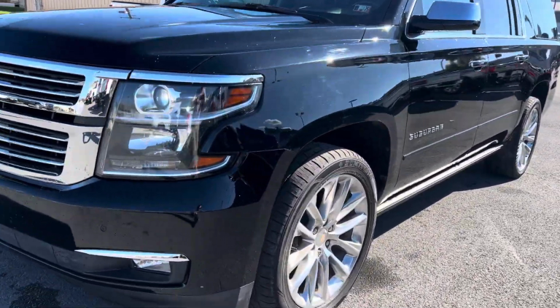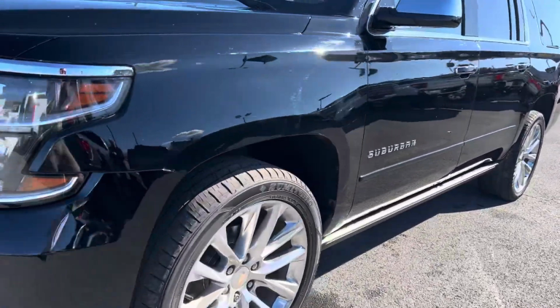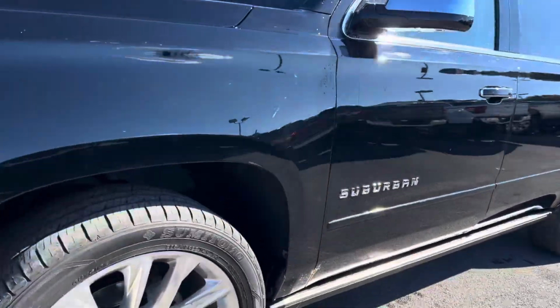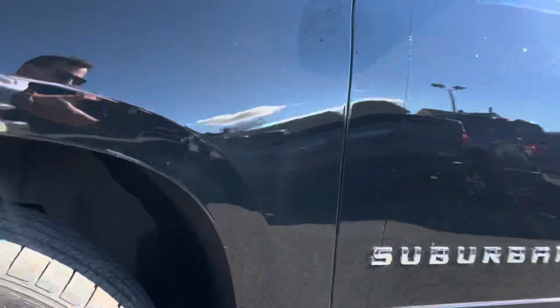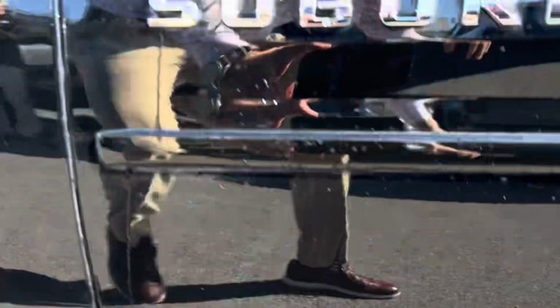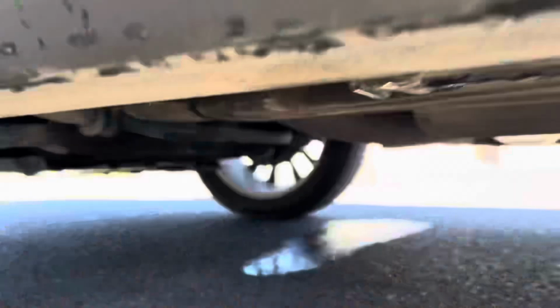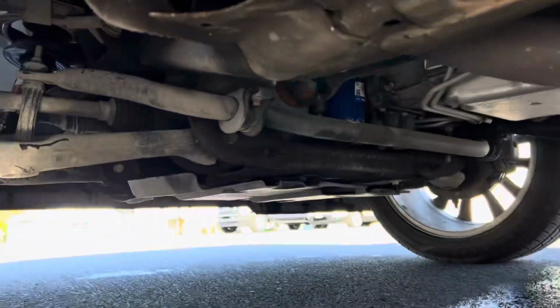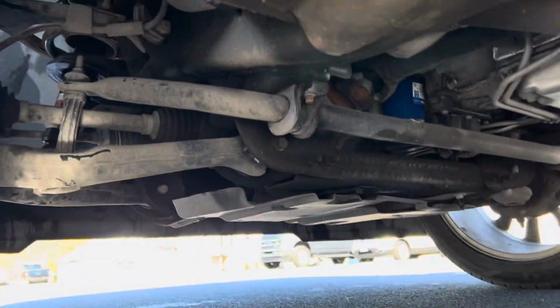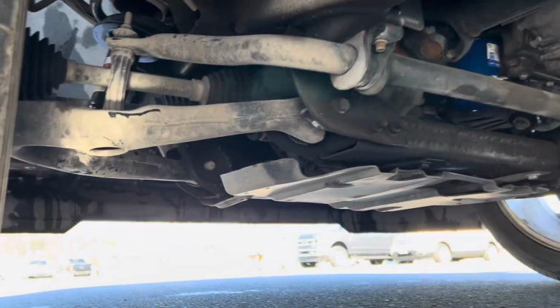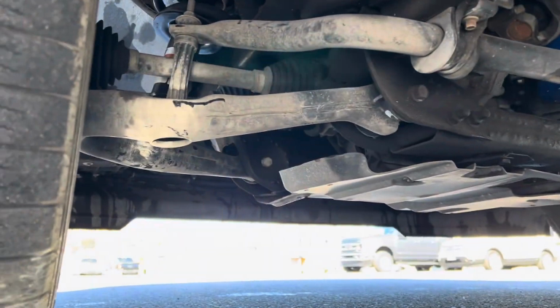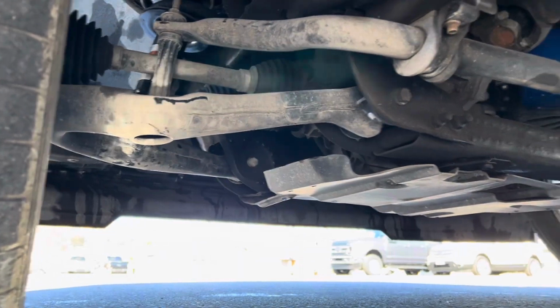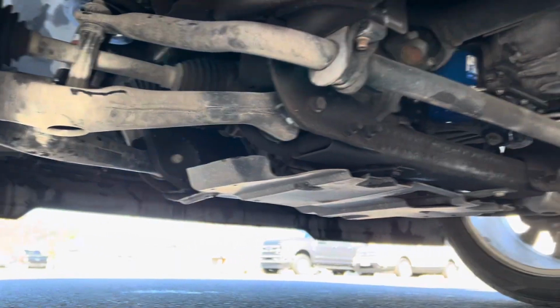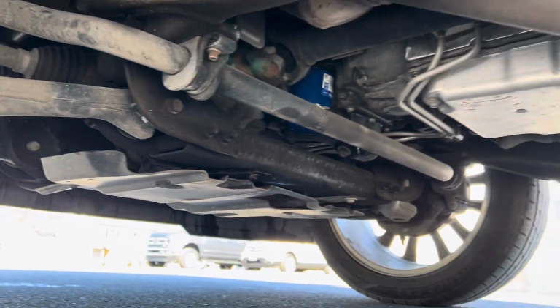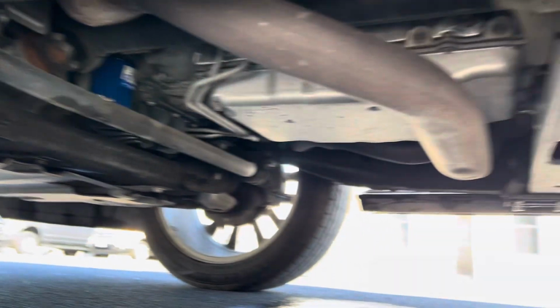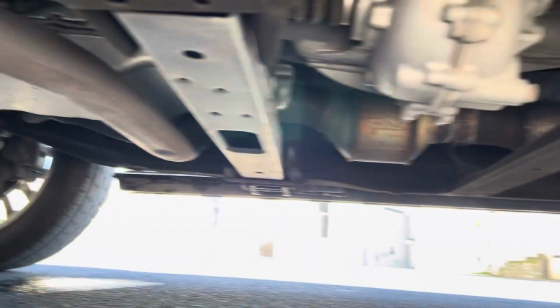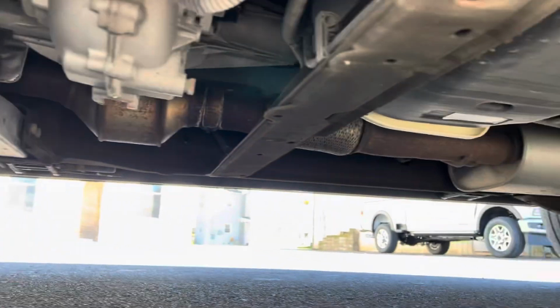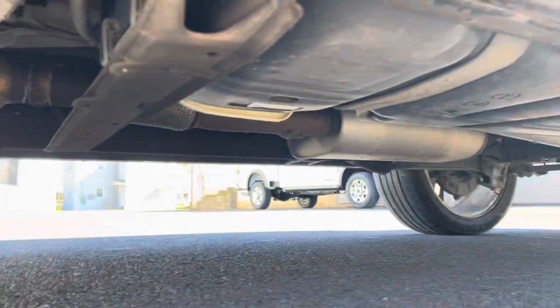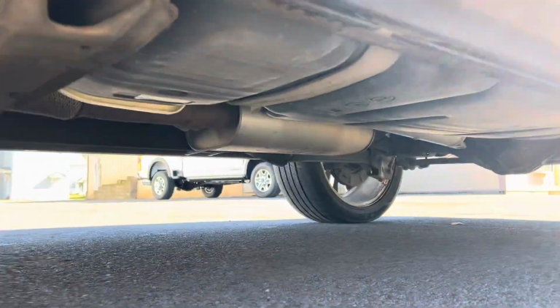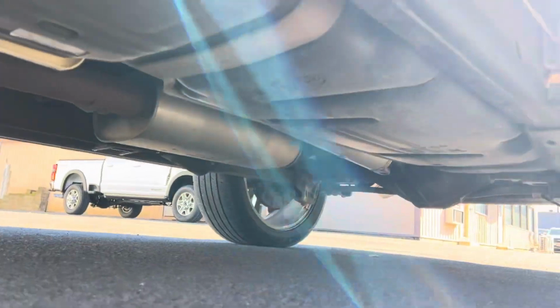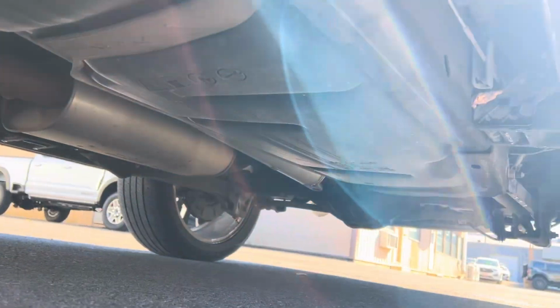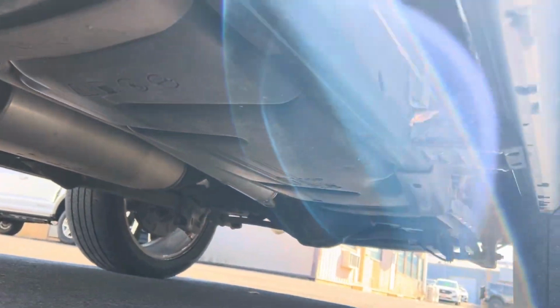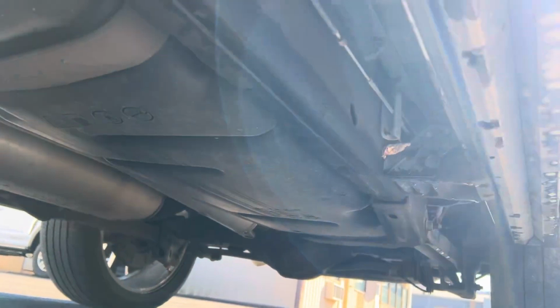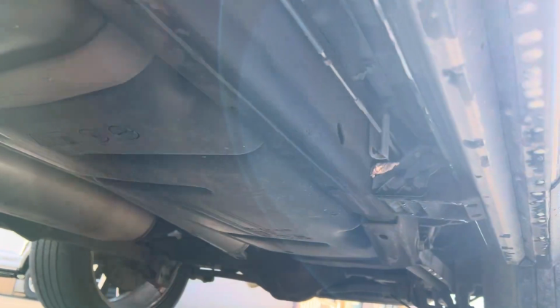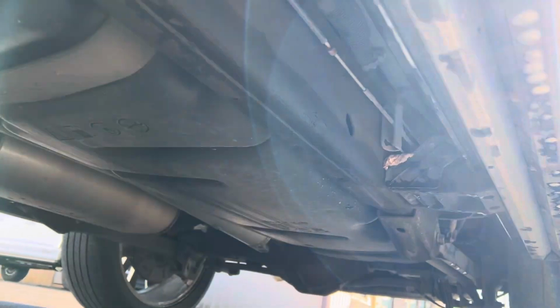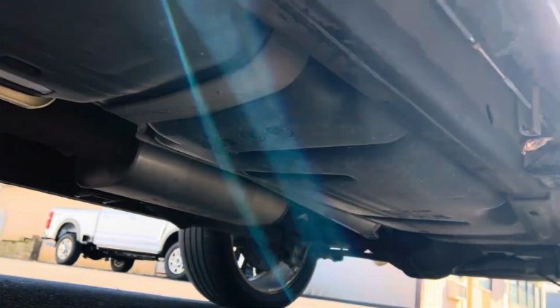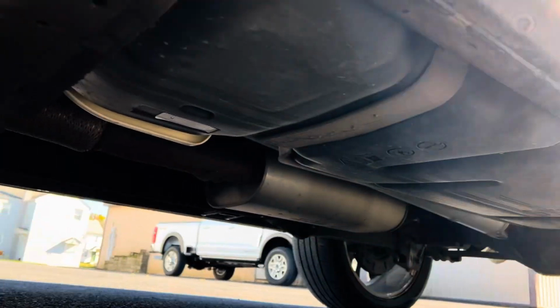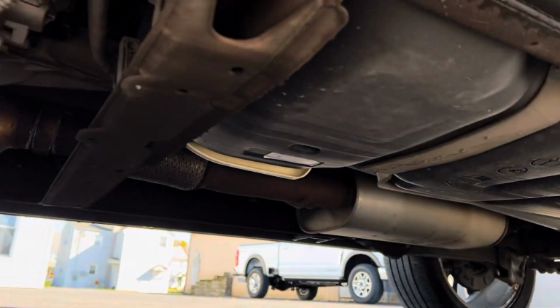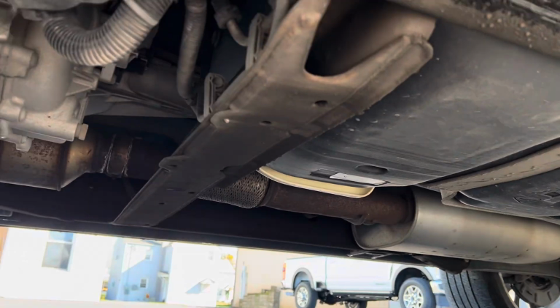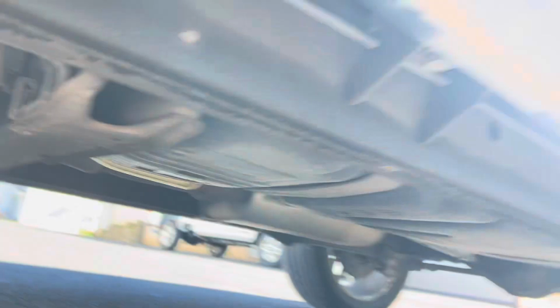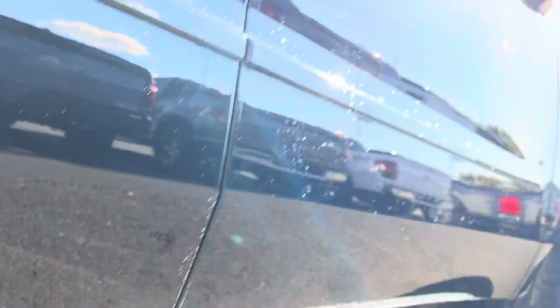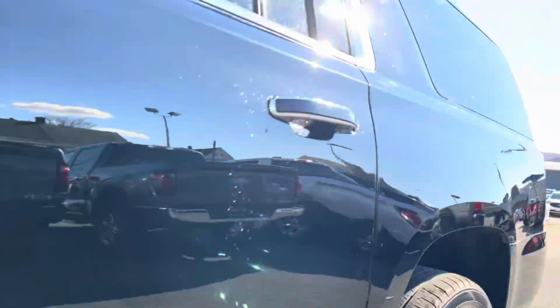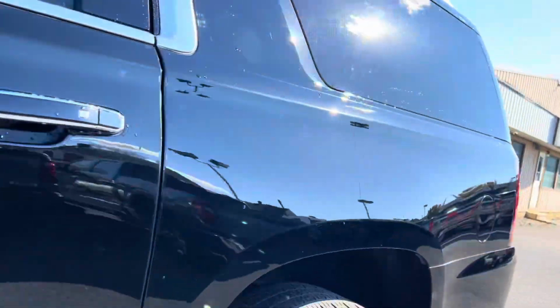Getting you a look at the undercarriage here — it looks nice and clean.